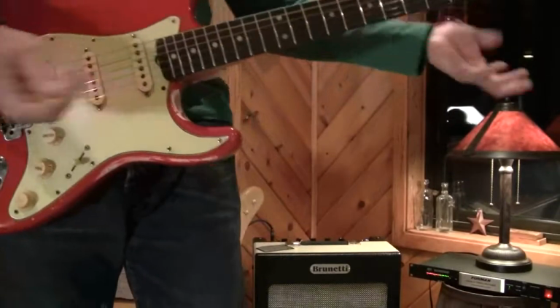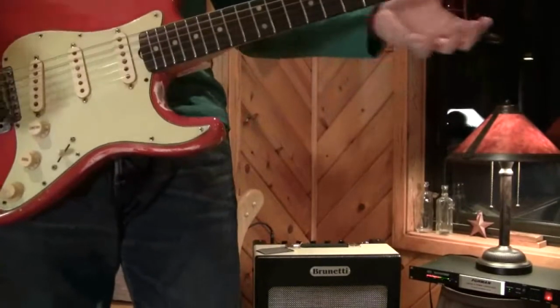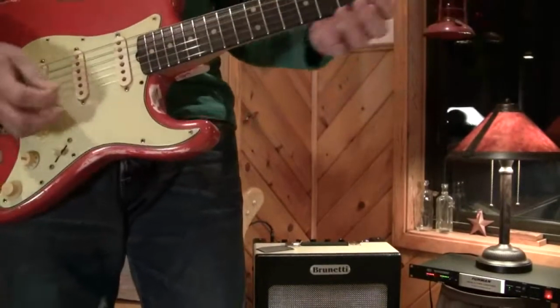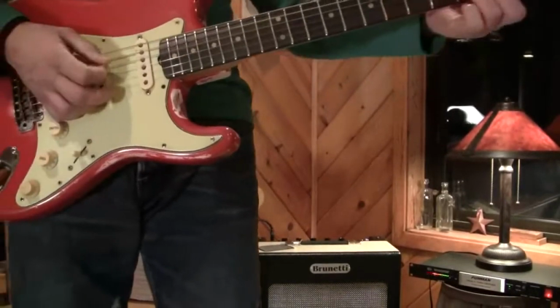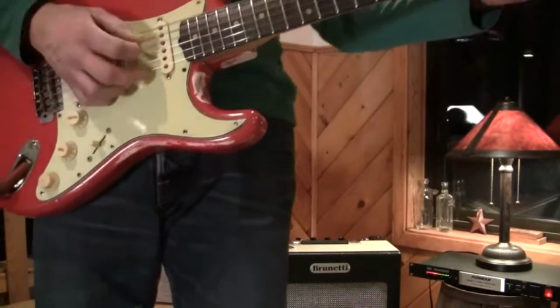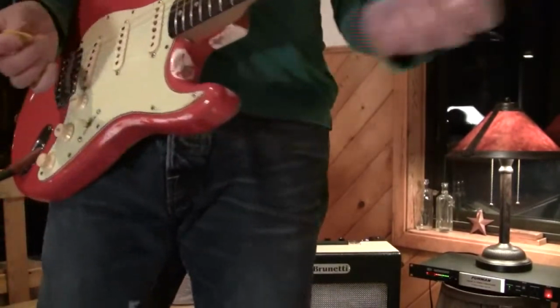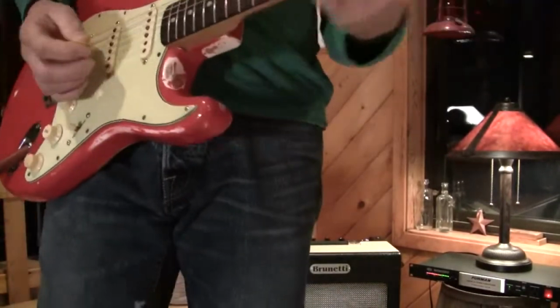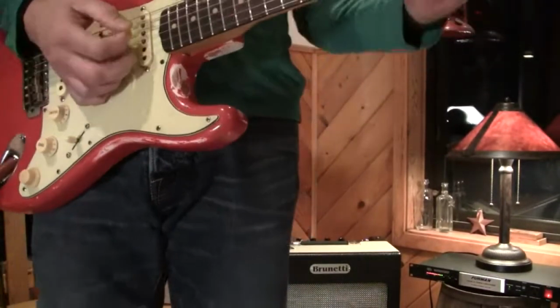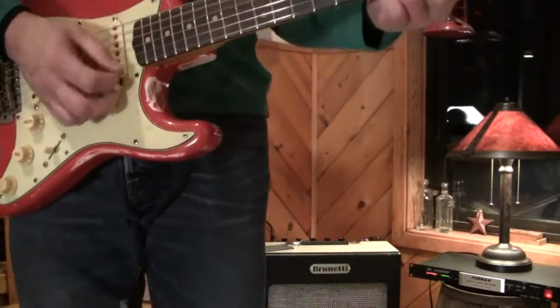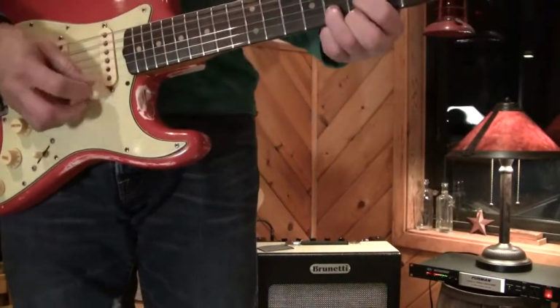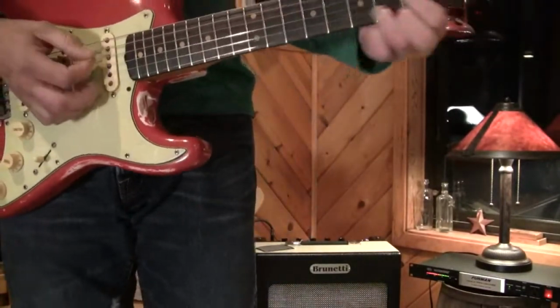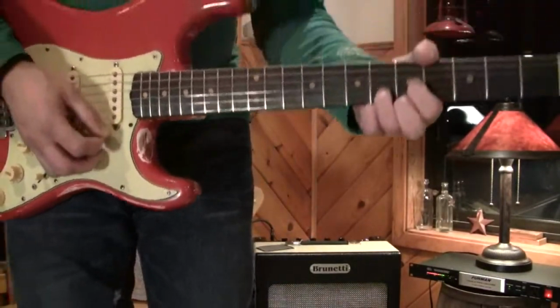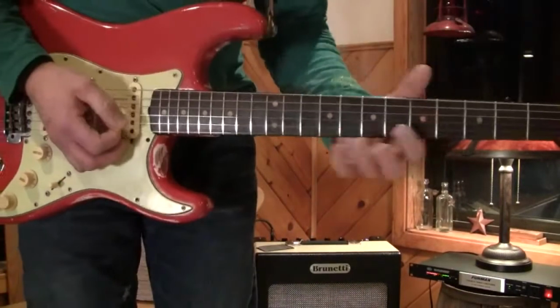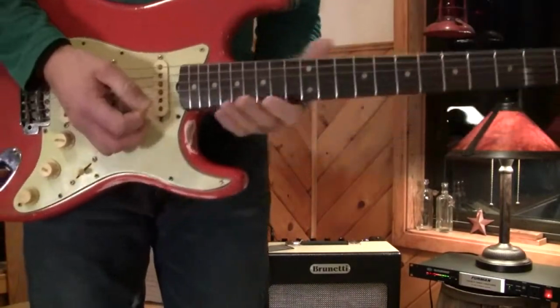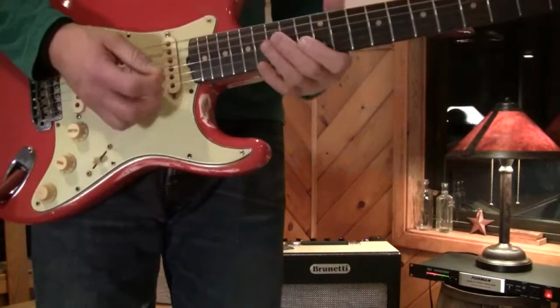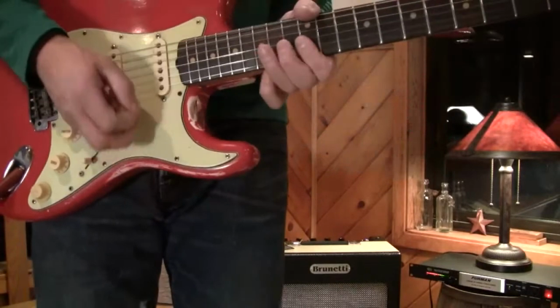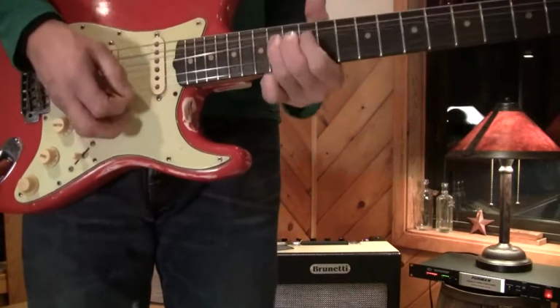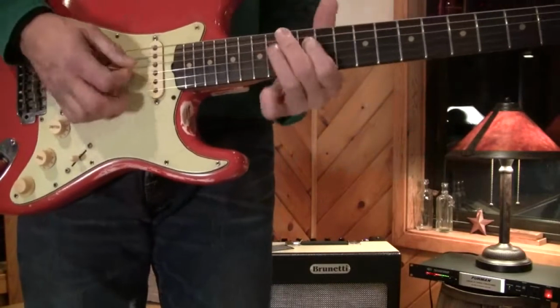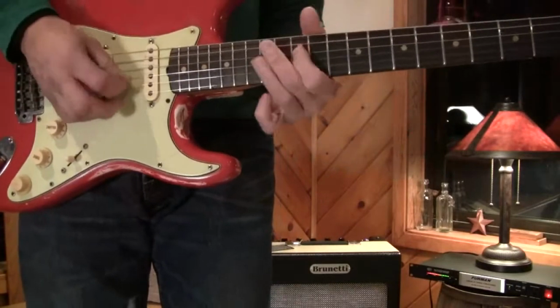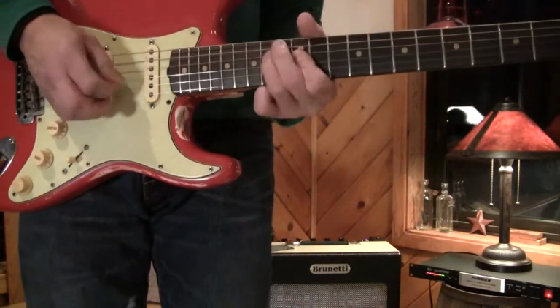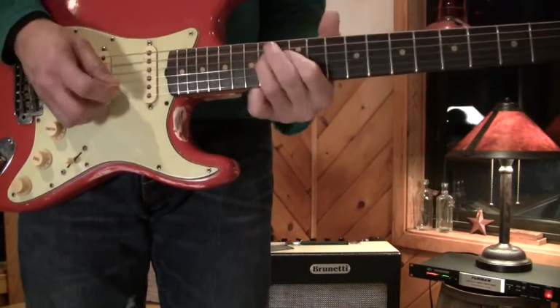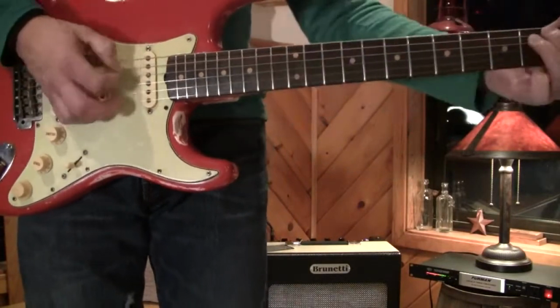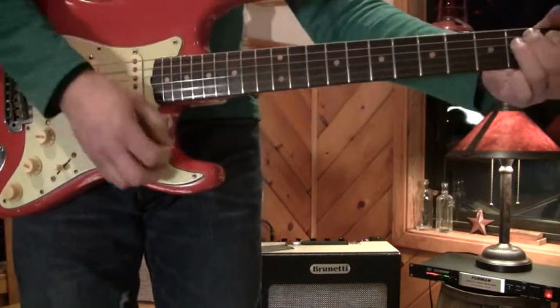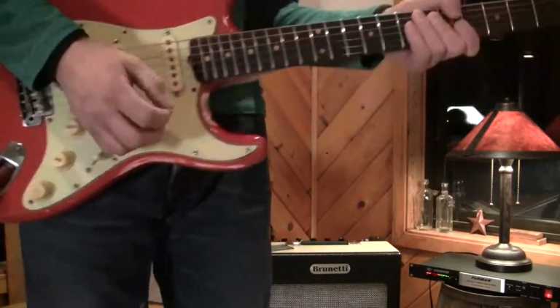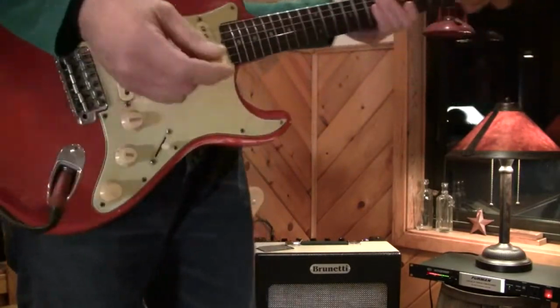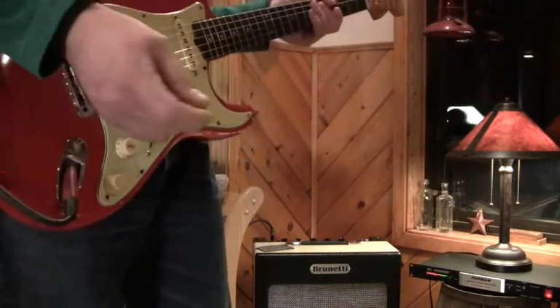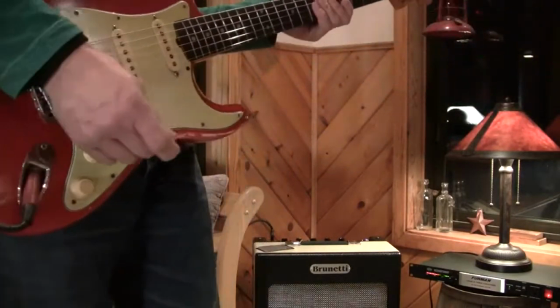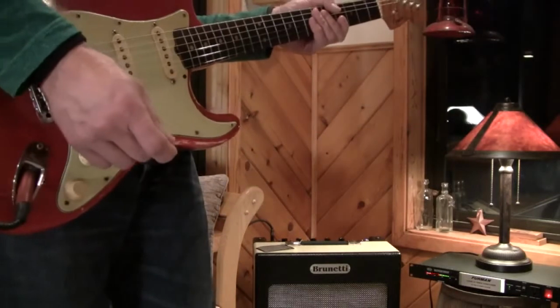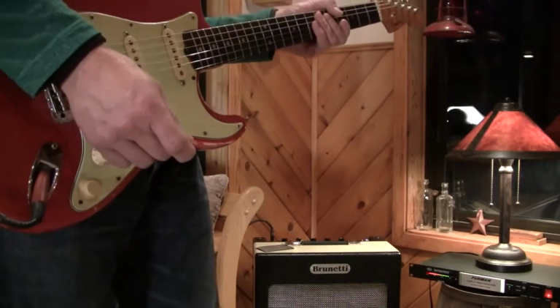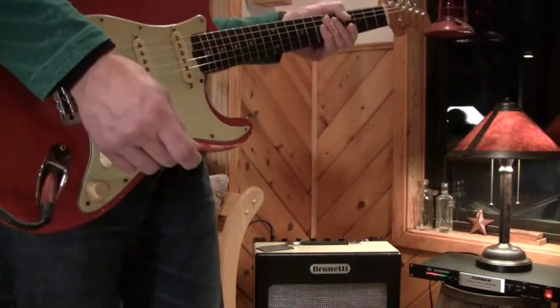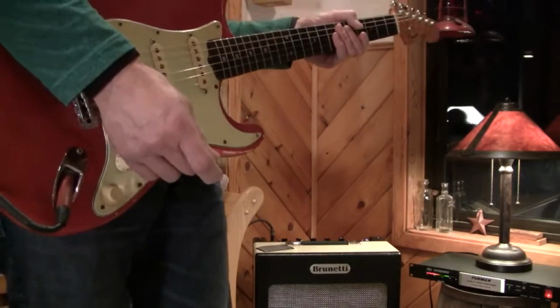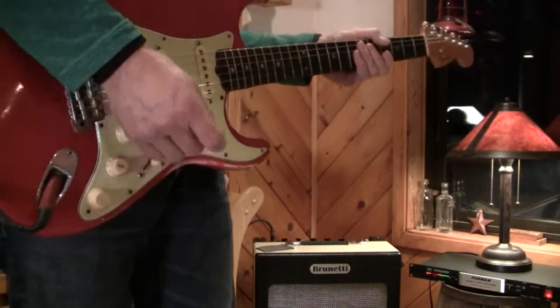These are just great amps — made in Italy — and I'm playing straight into the amp right now. It's at half volume.